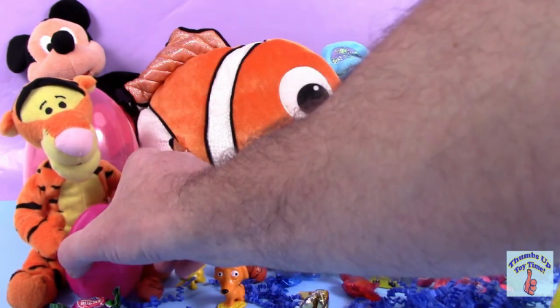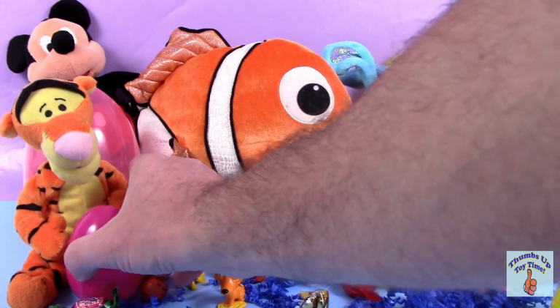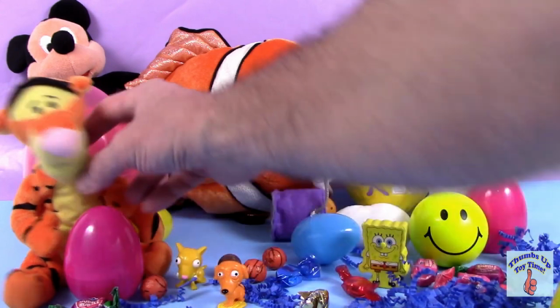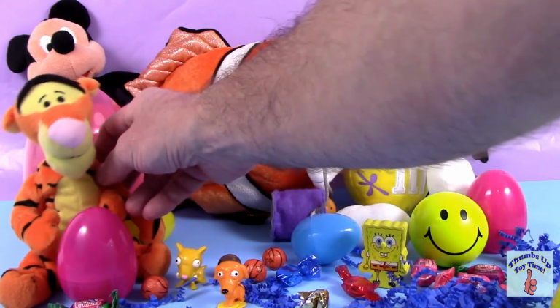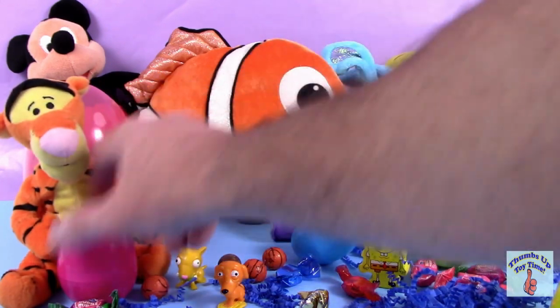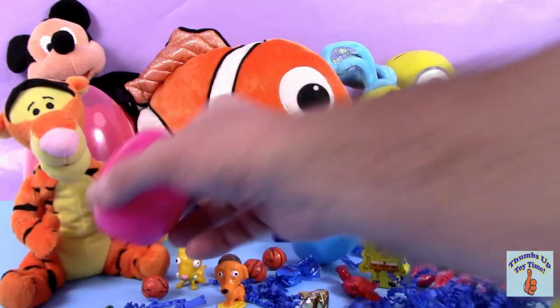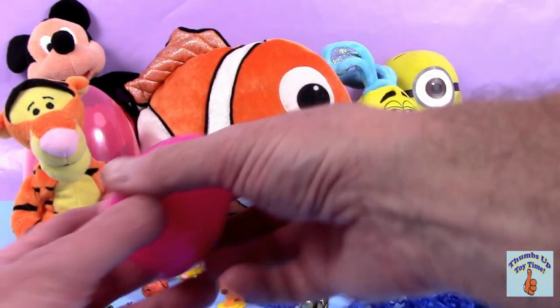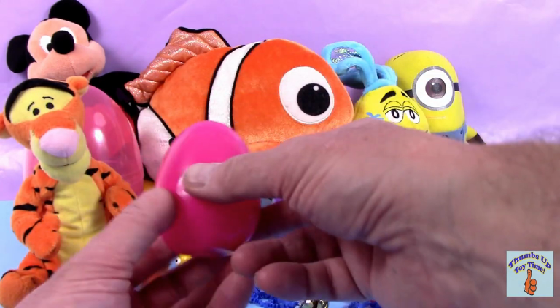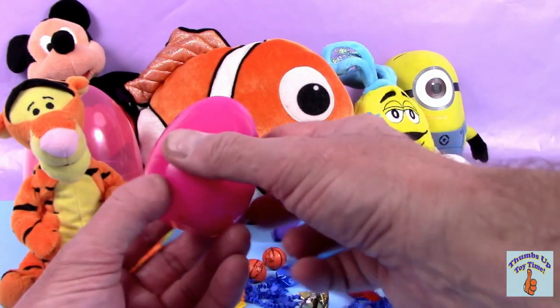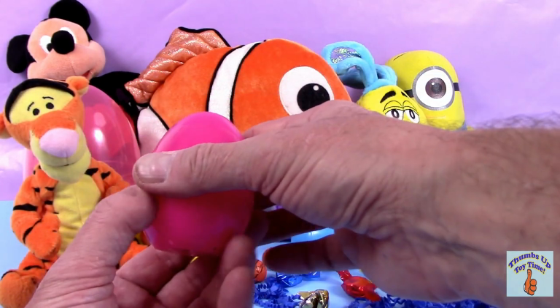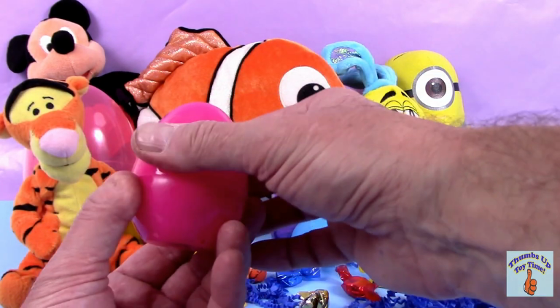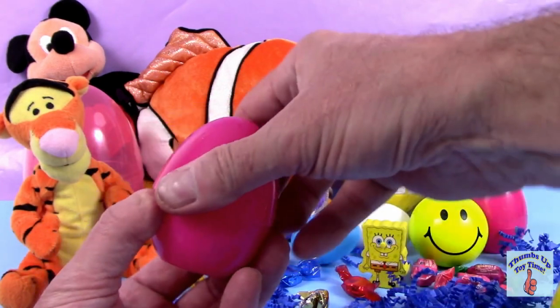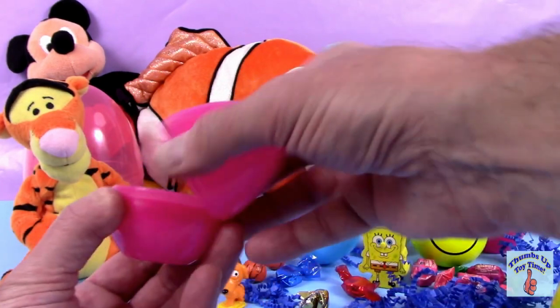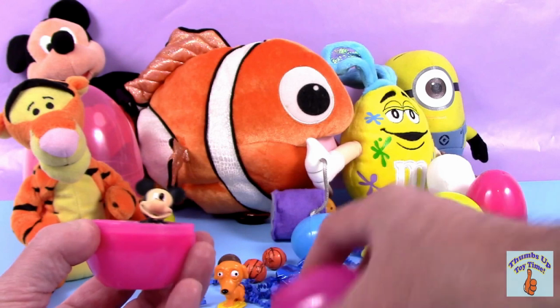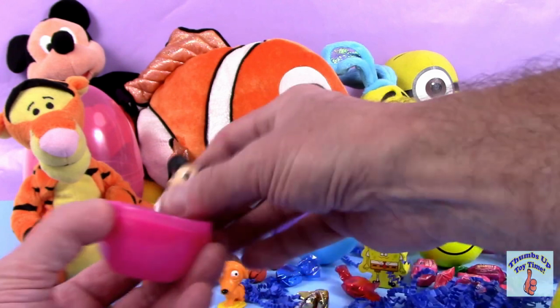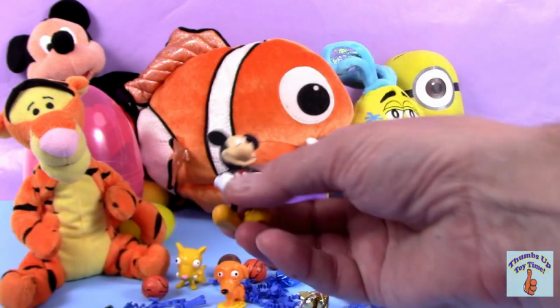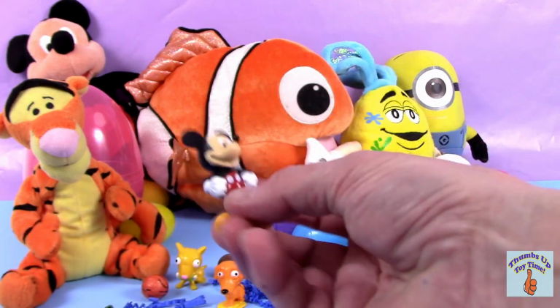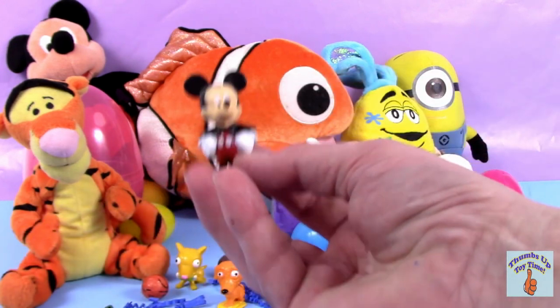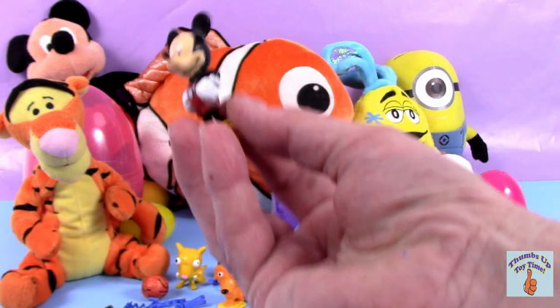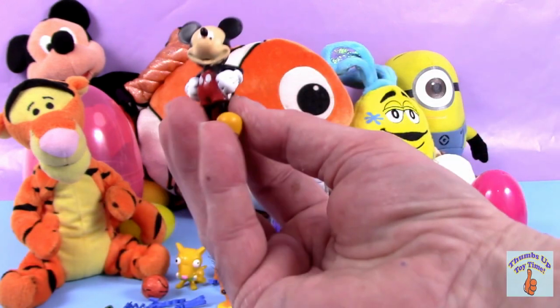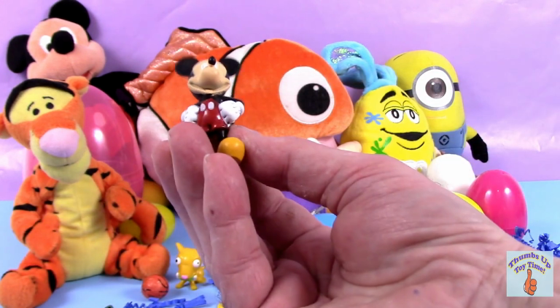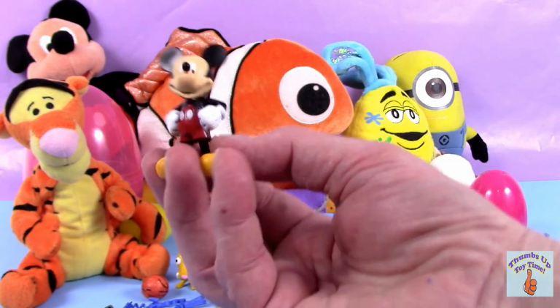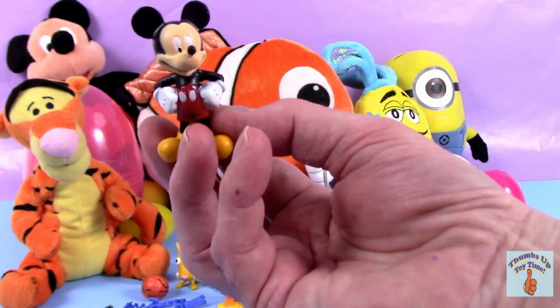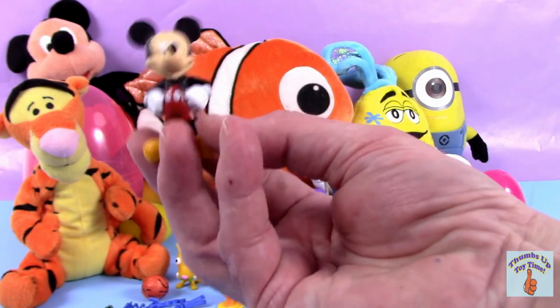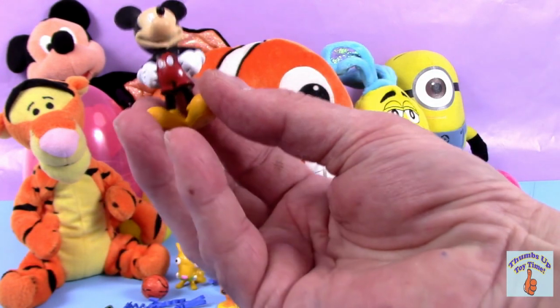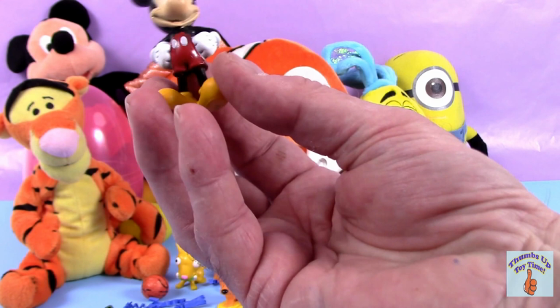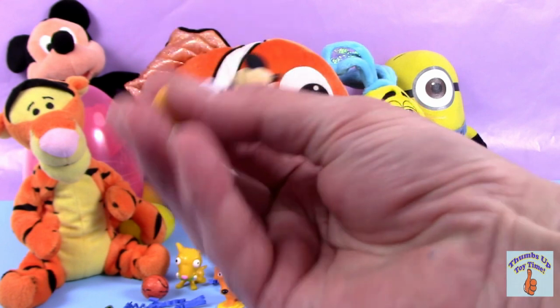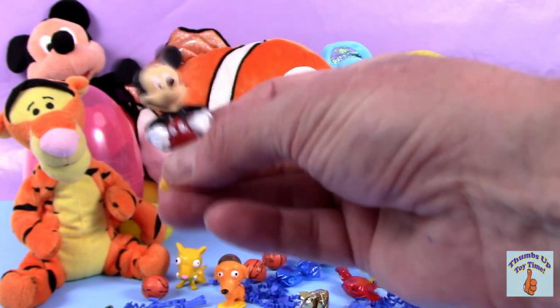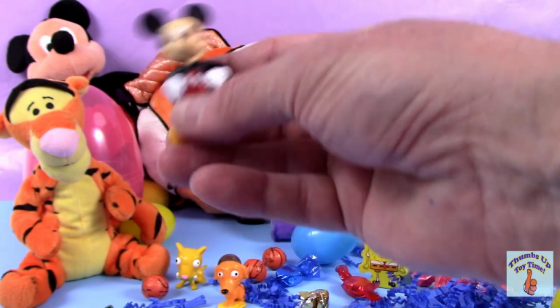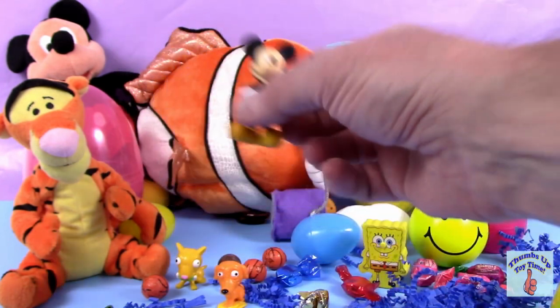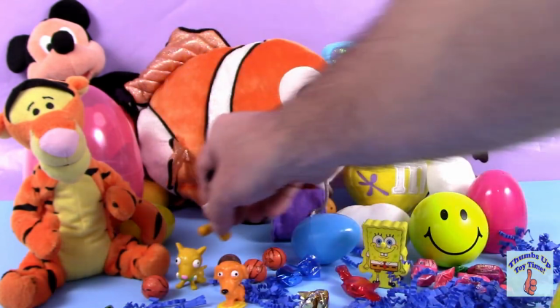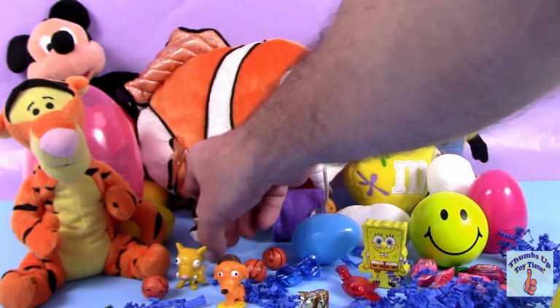Let's go see what's behind Tigger. Hey Tigger, can I have that? Let's take a look at this pink egg. Hey, it's Mickey! Mickey, how'd you get in there? We'll put Mickey down right there.